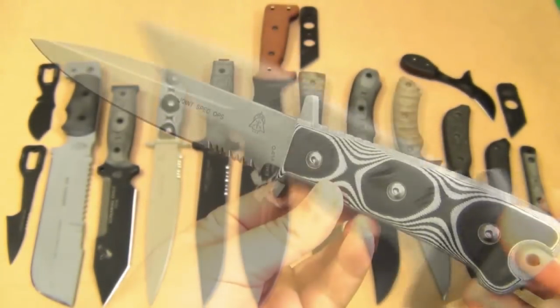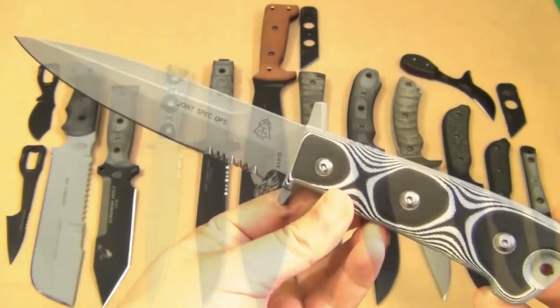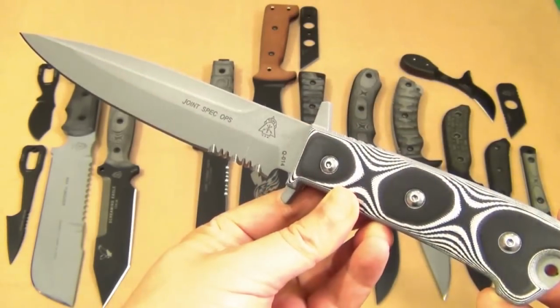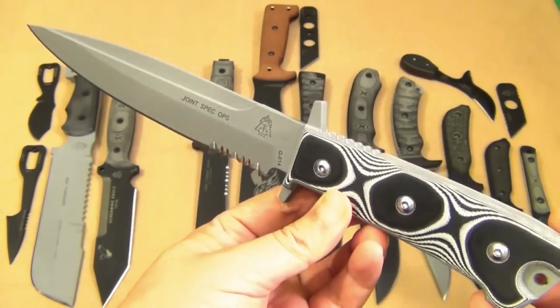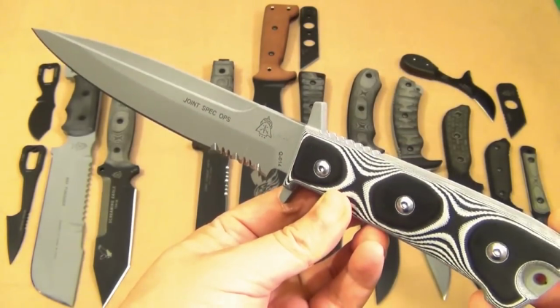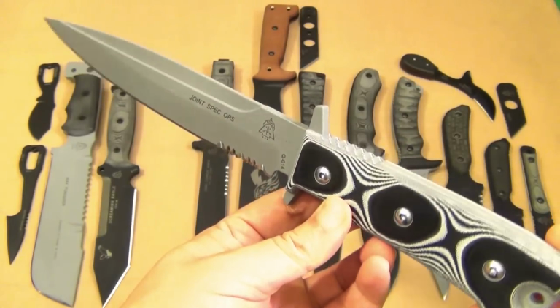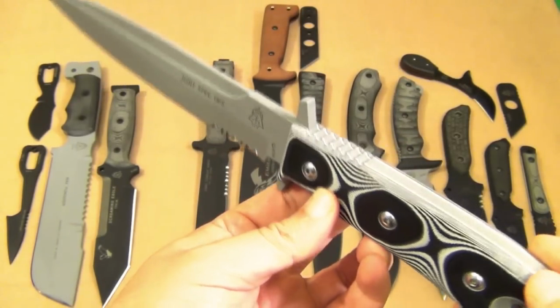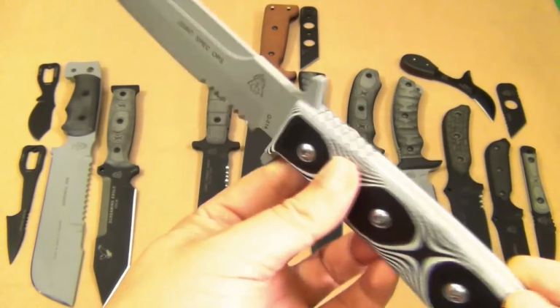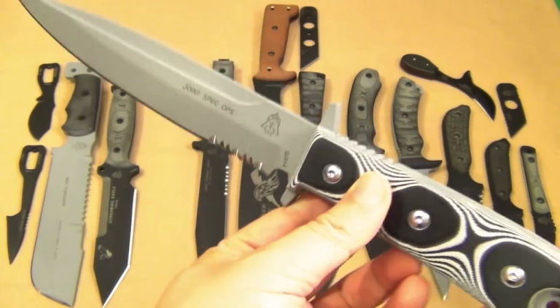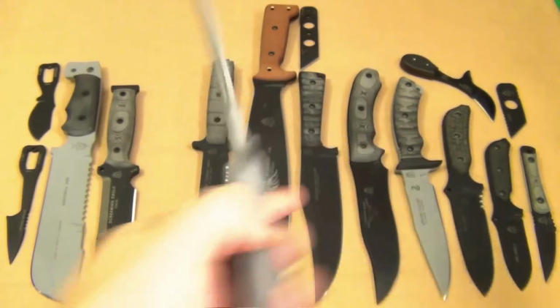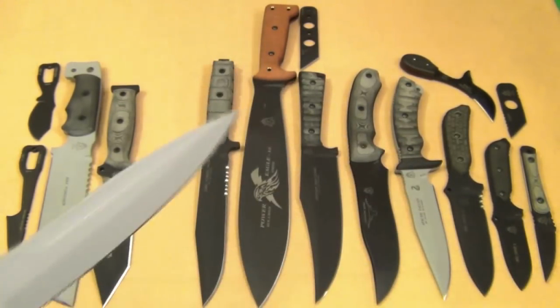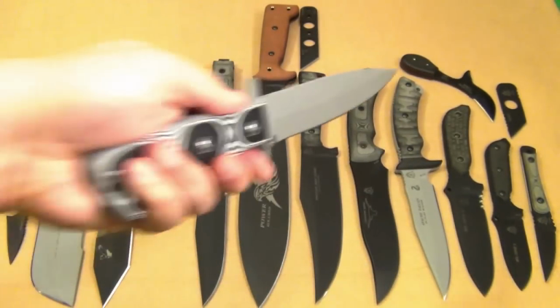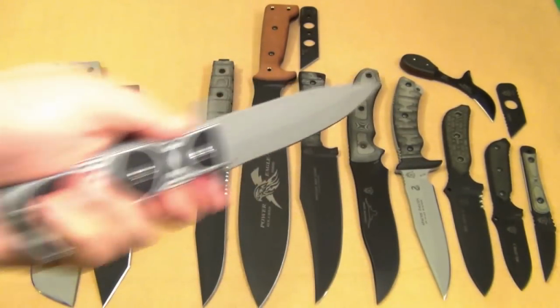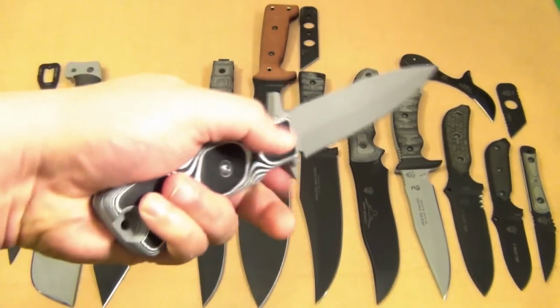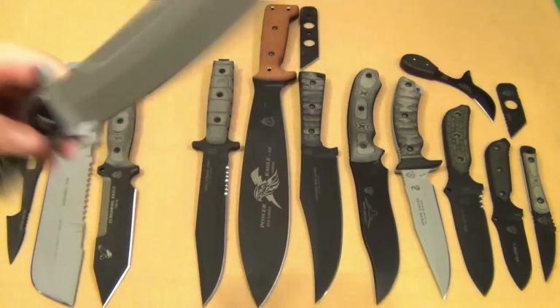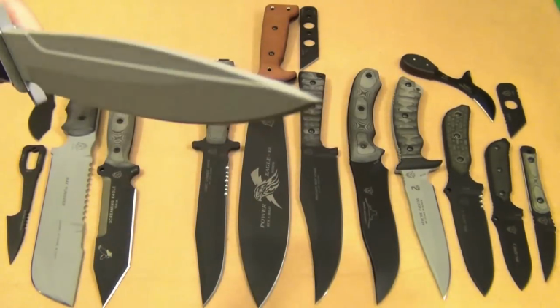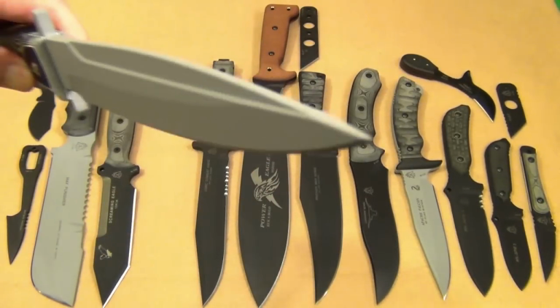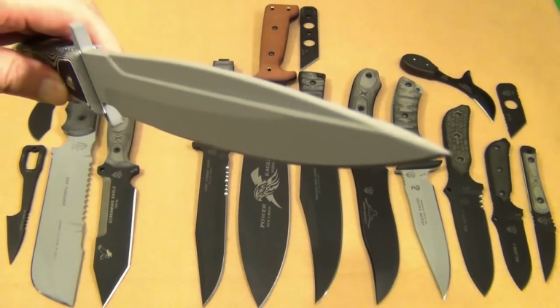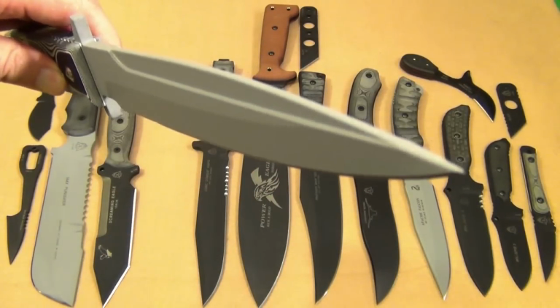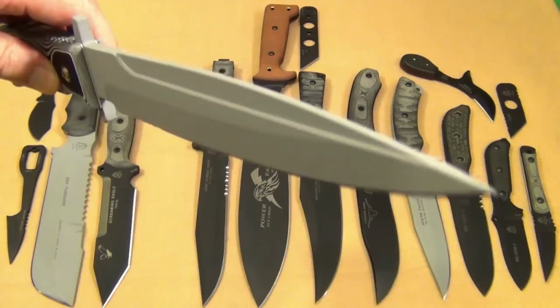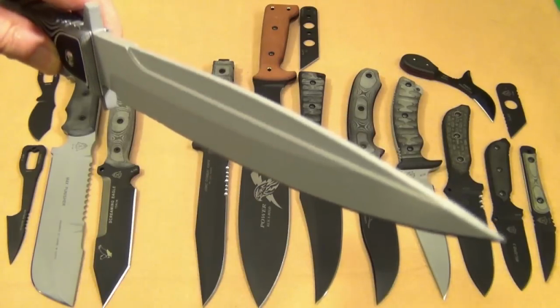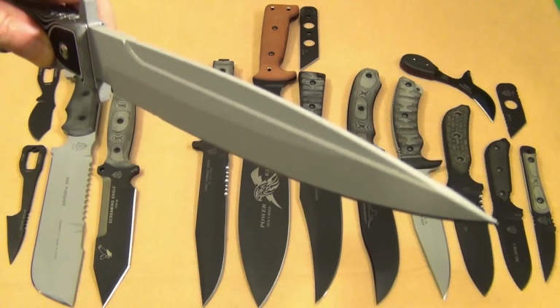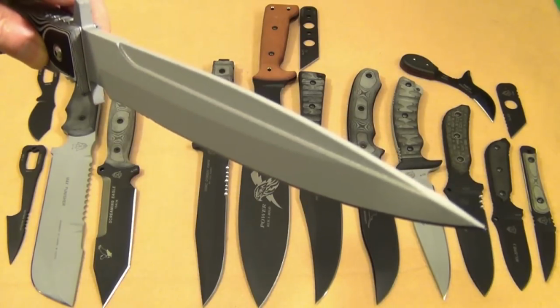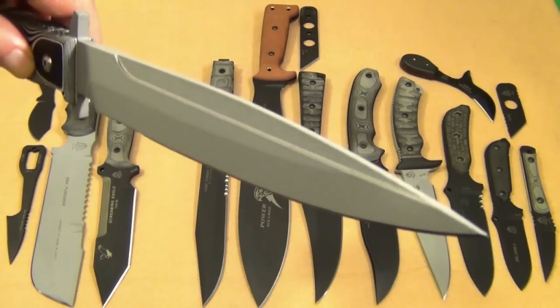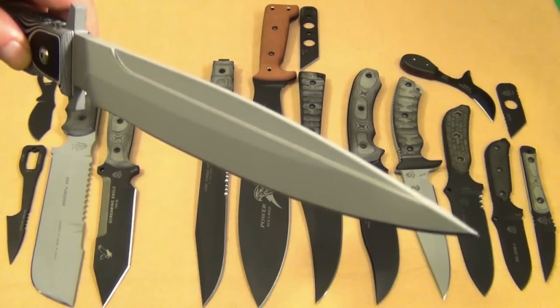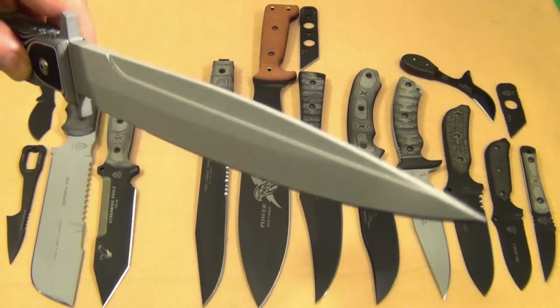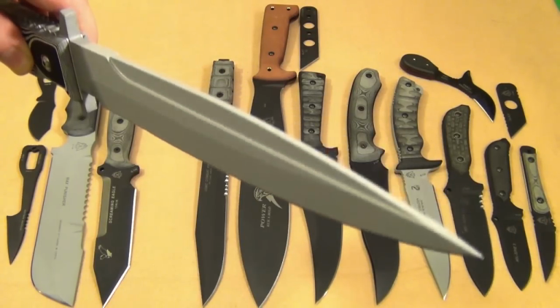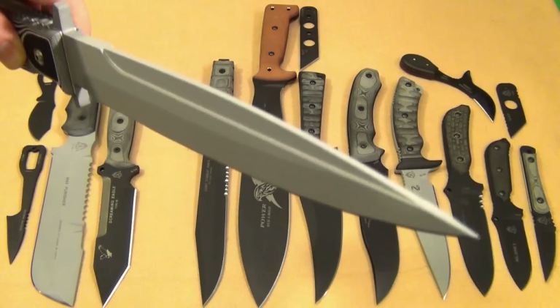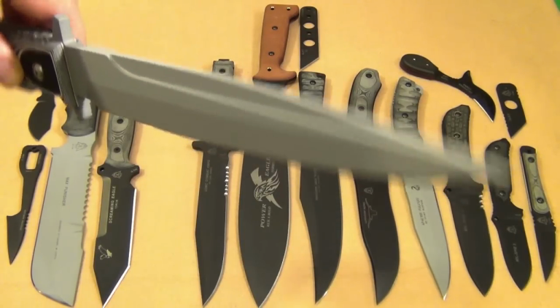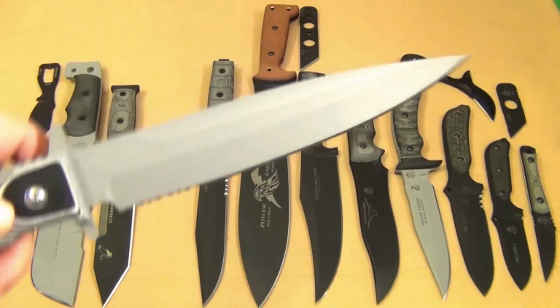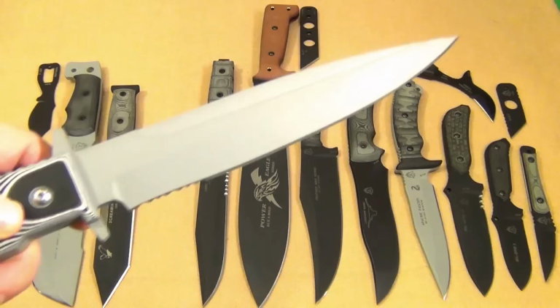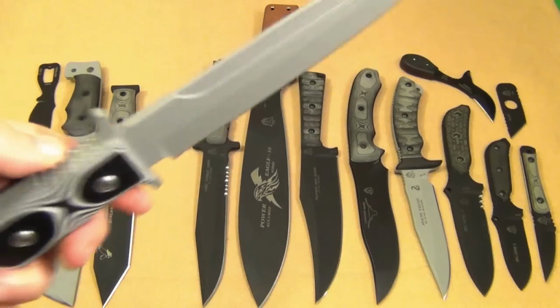The Spec Ops knife again — this is a view you don't want to see coming at you, and that pretty much explains the use of this type of blade. A tabletop review is upcoming.